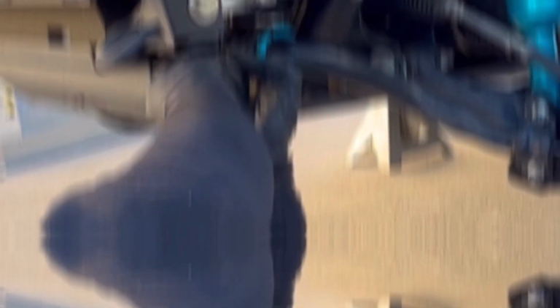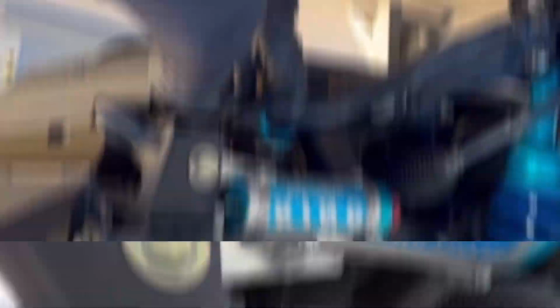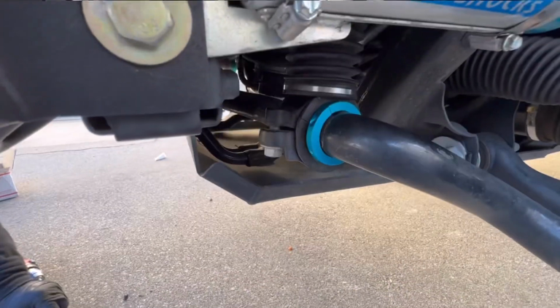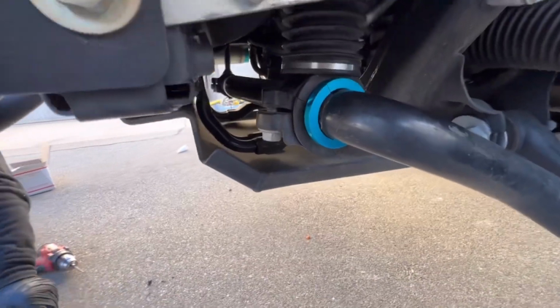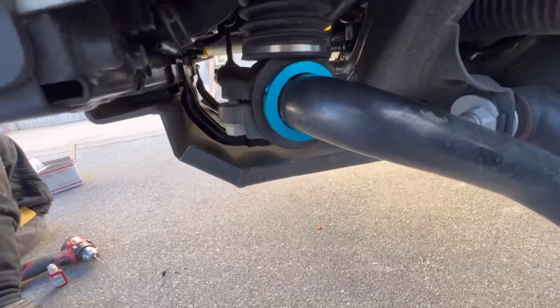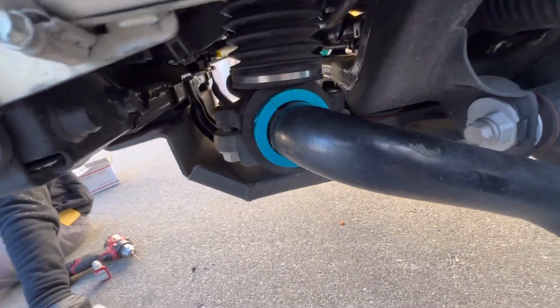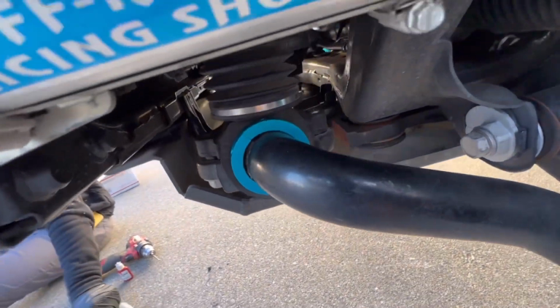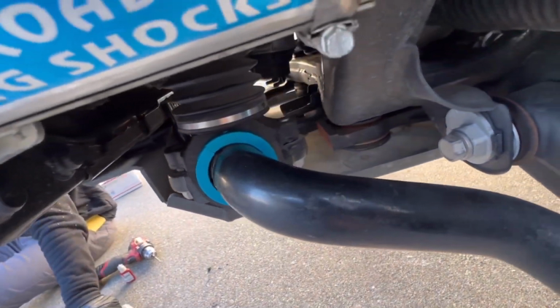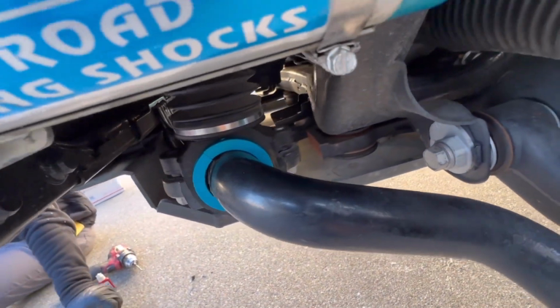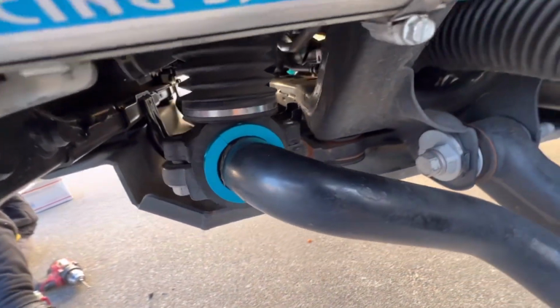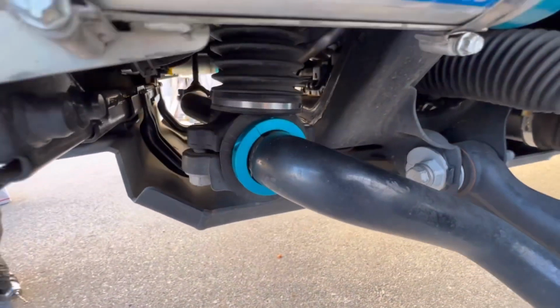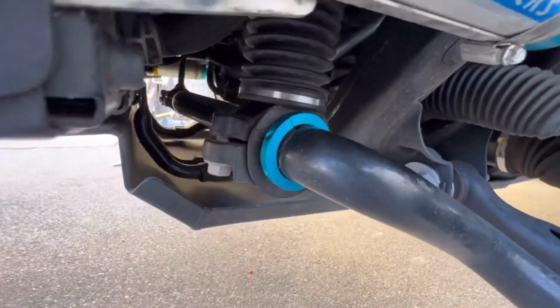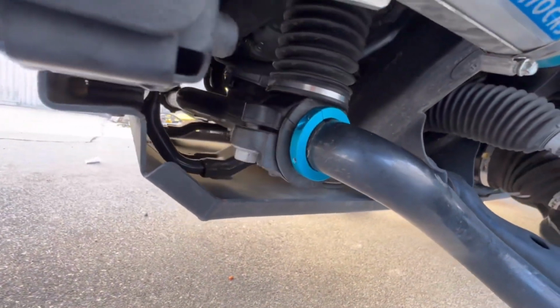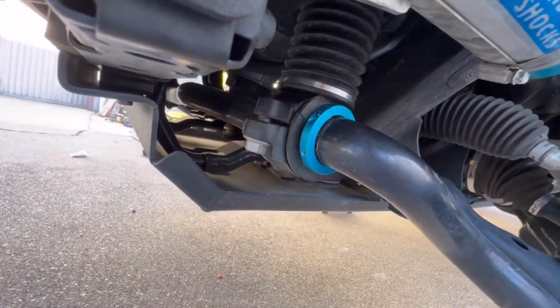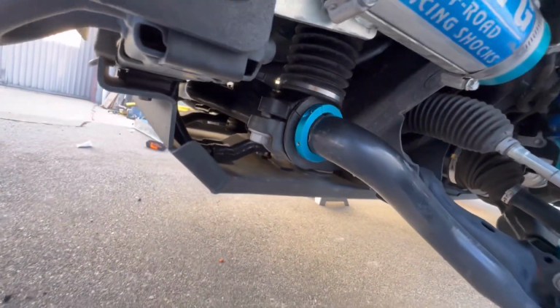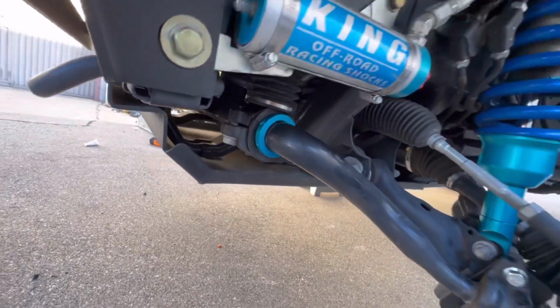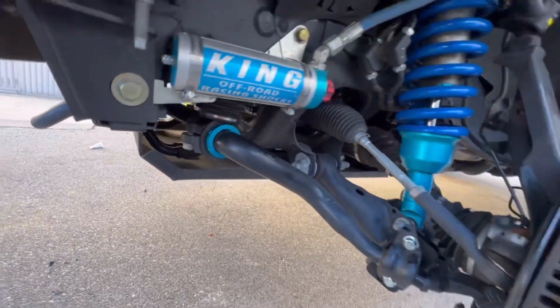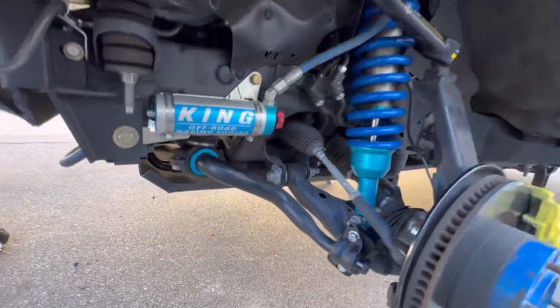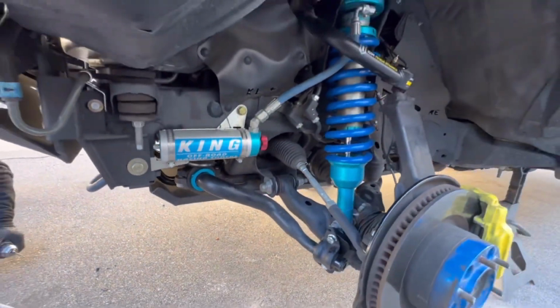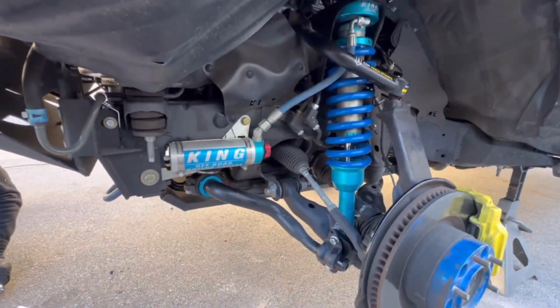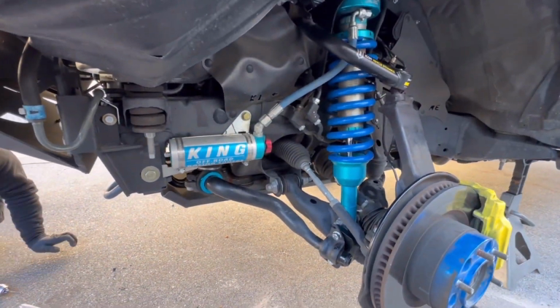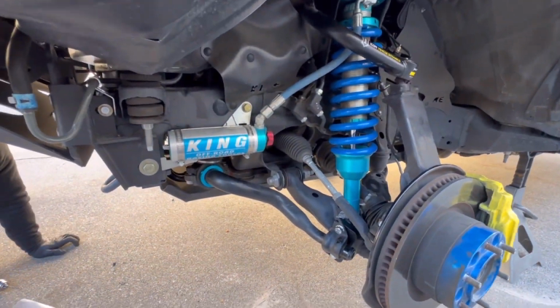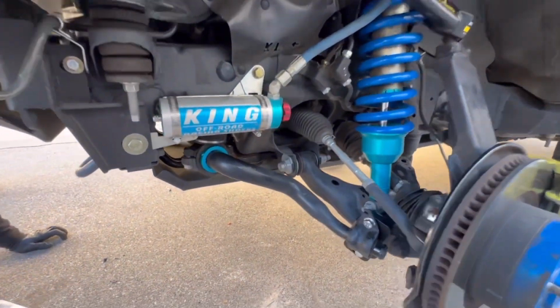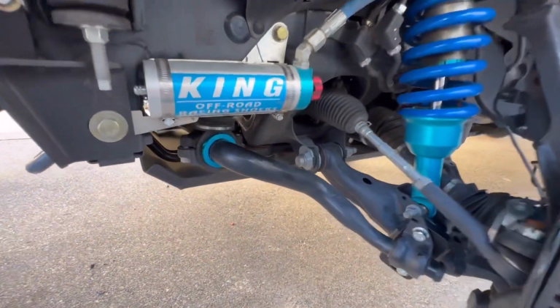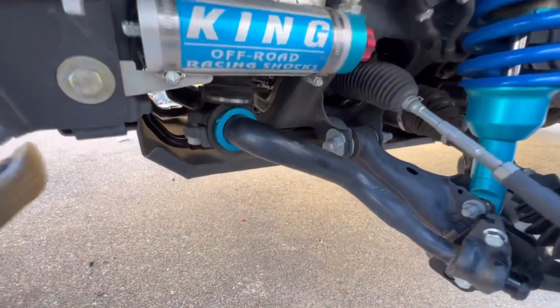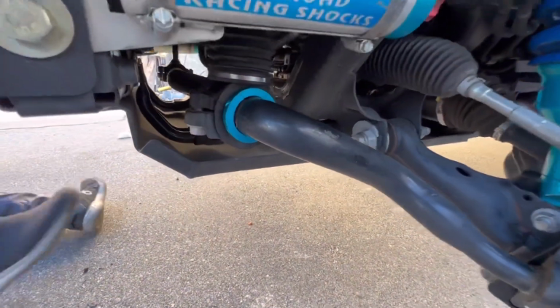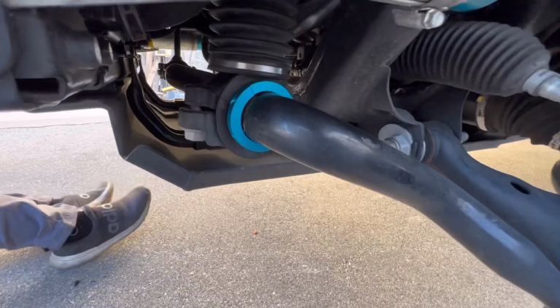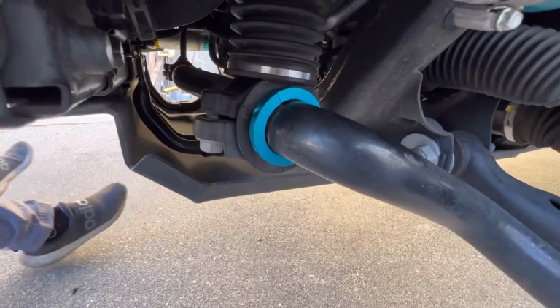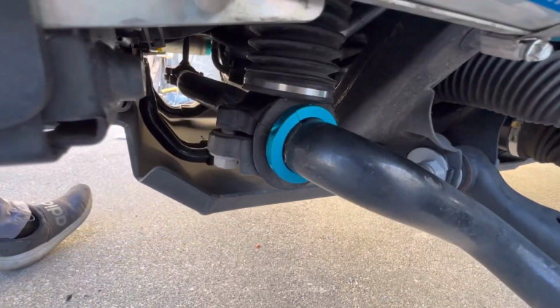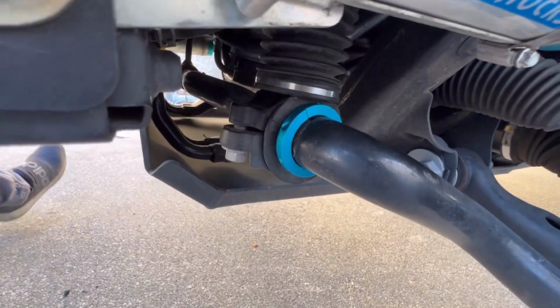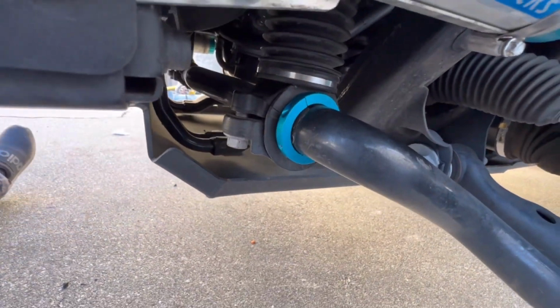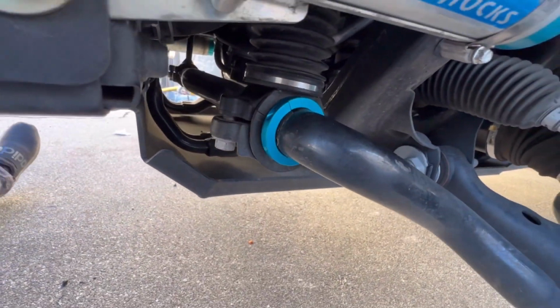And there you go — look at that. Love the way it looks. Love what it does. Matches the King shocks as well. Make sure you guys check all the bolts afterwards. Make sure you guys mark the bolts to make sure that nothing moves.